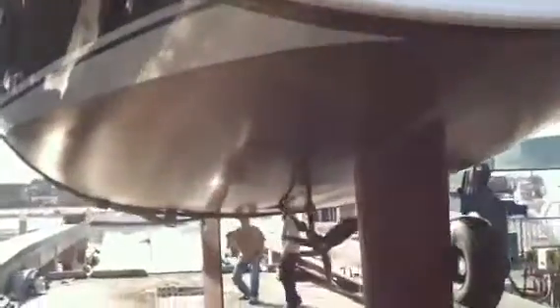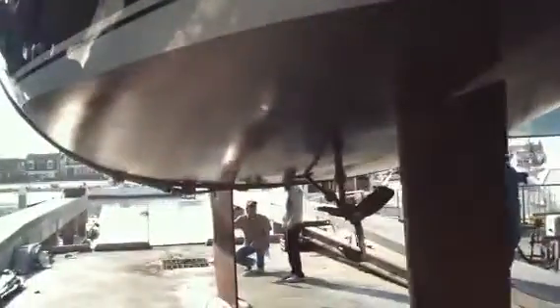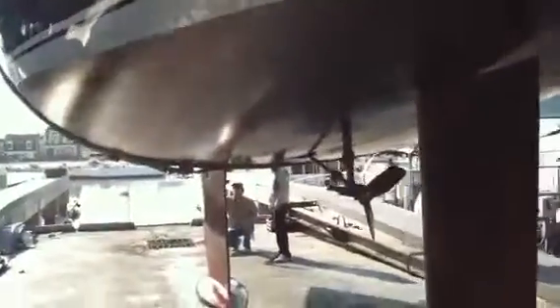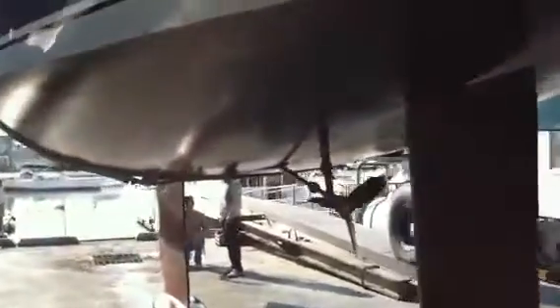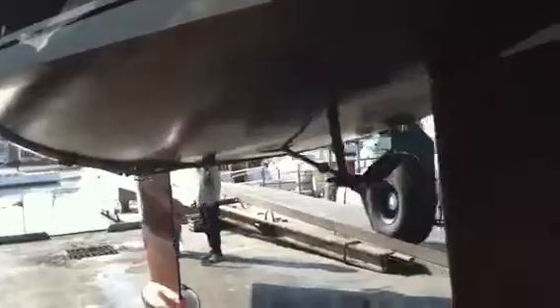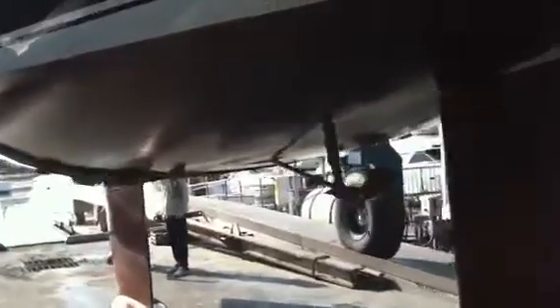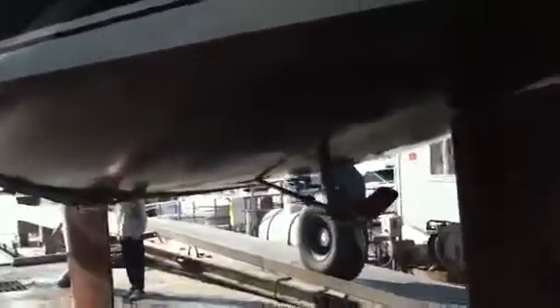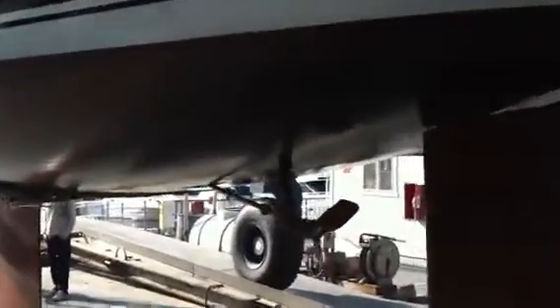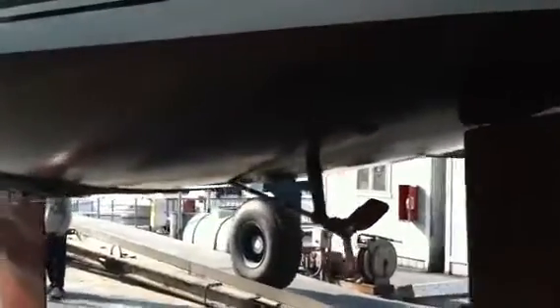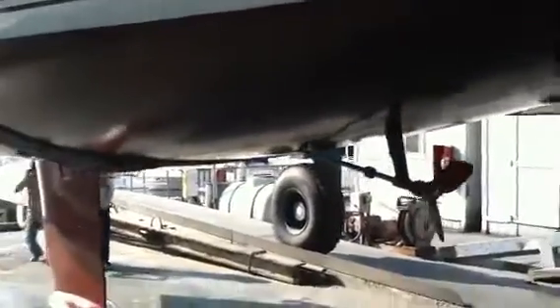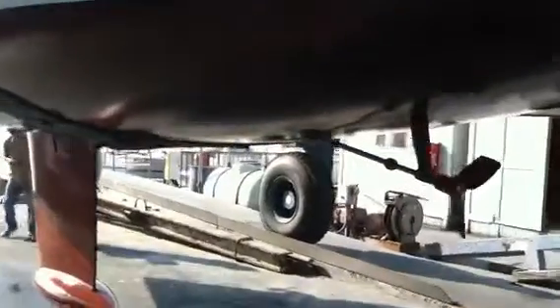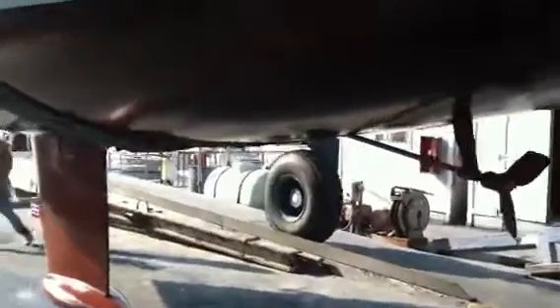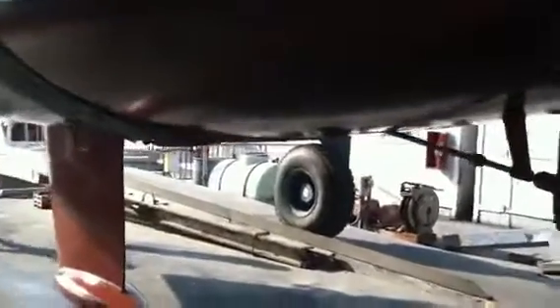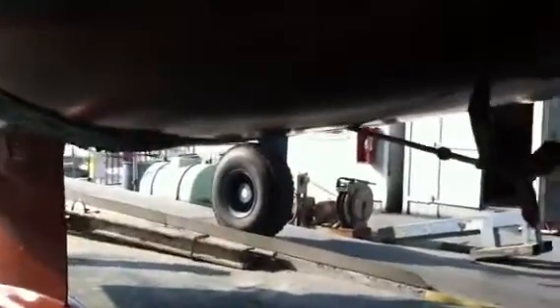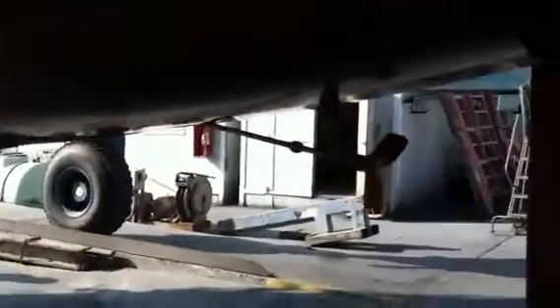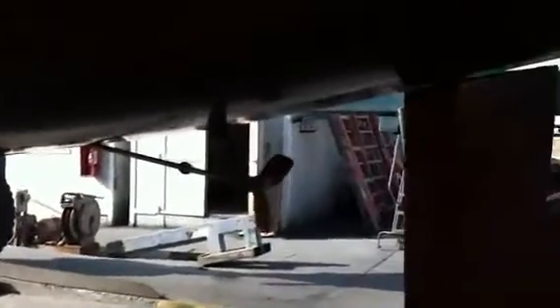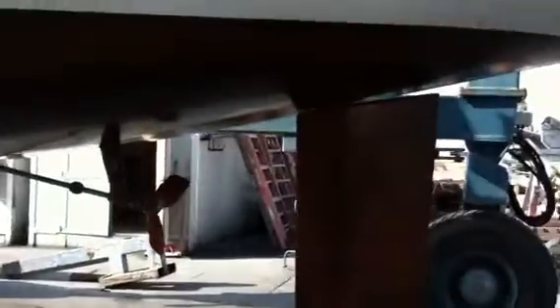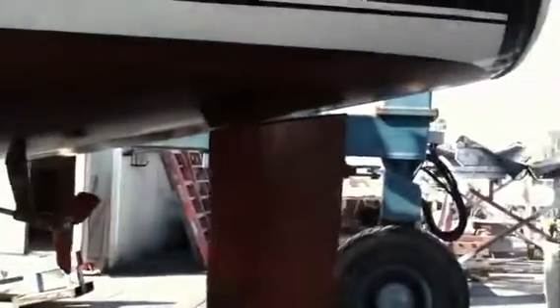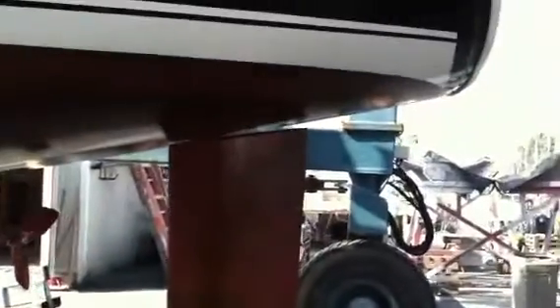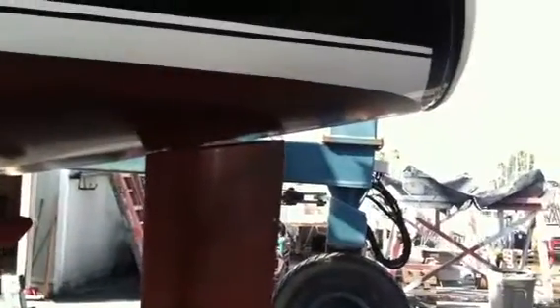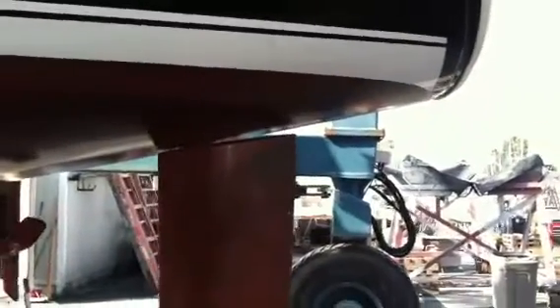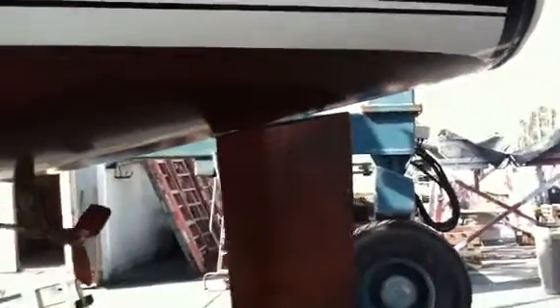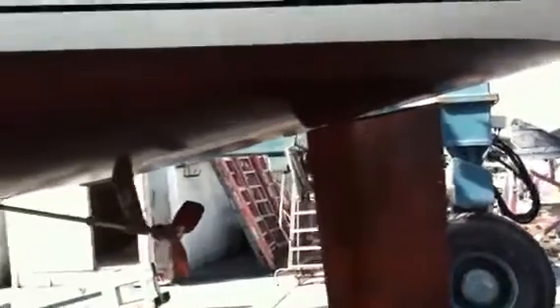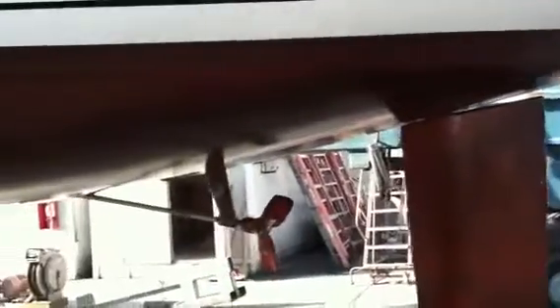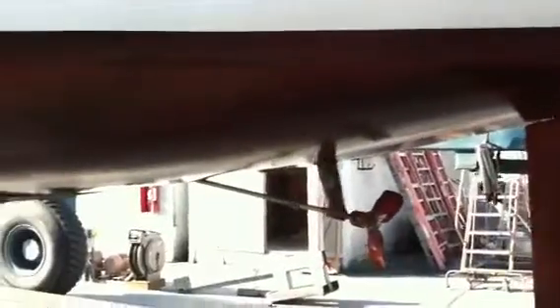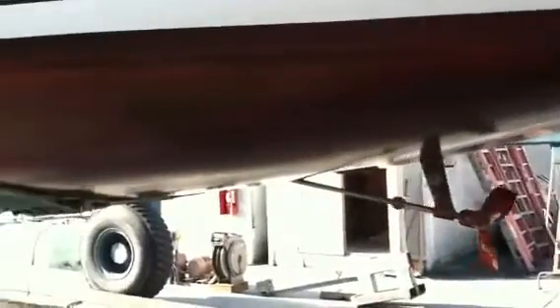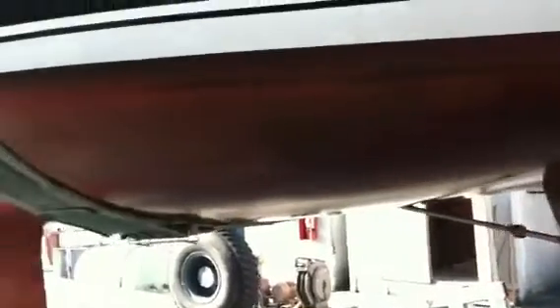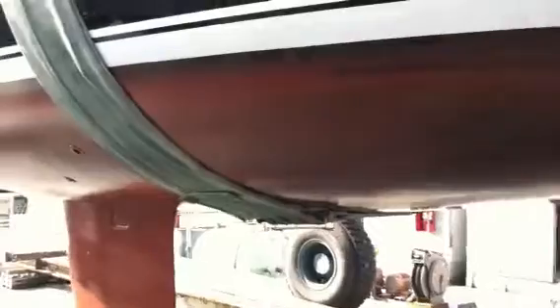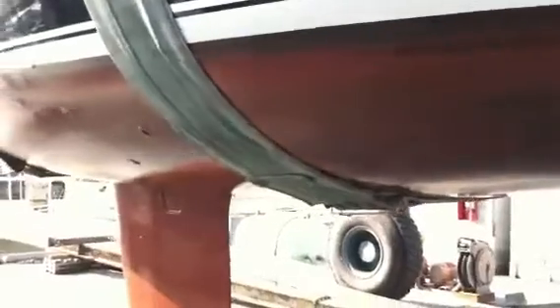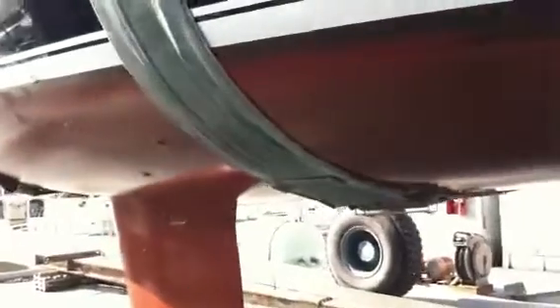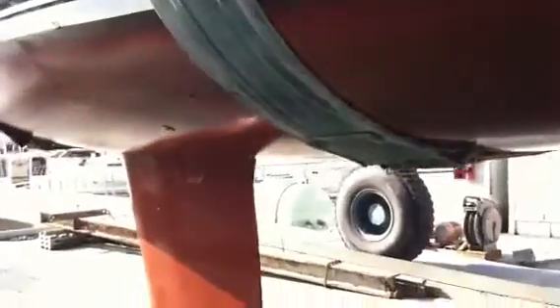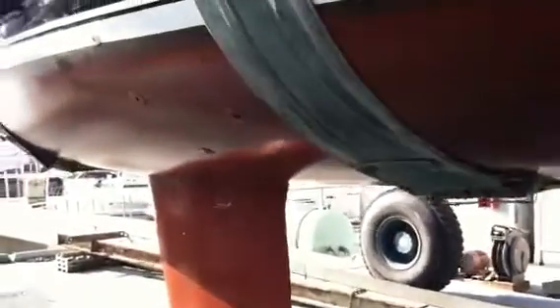Really nice underhull design of the vessel, having a nice stern reflex from the bottom of the keel up to the stern of the vessel, giving you nice performance in following seas and larger seas.